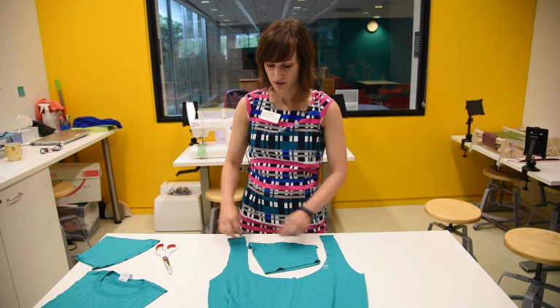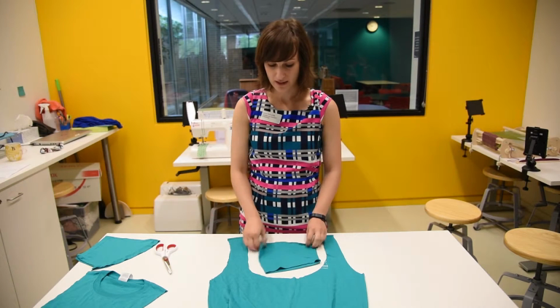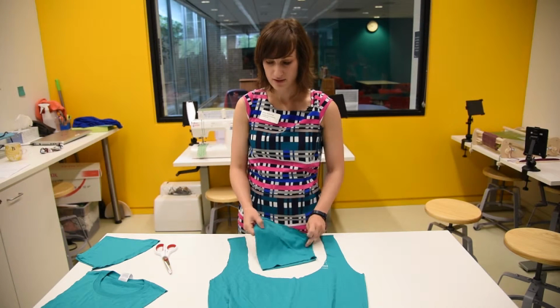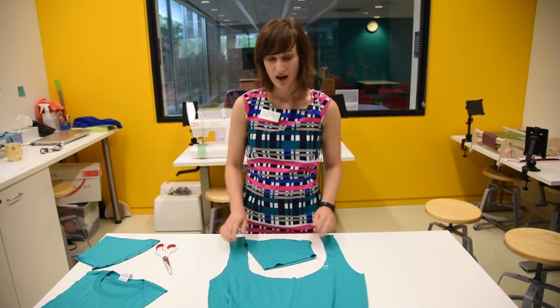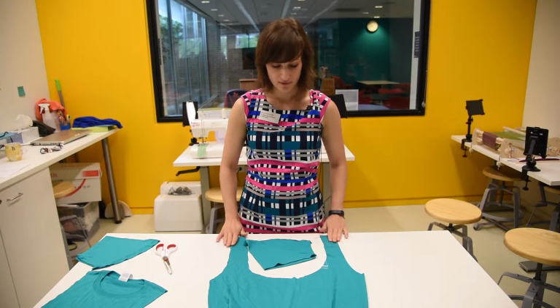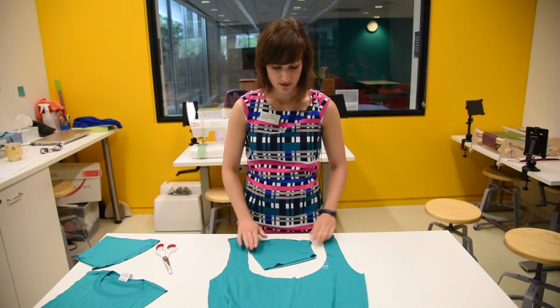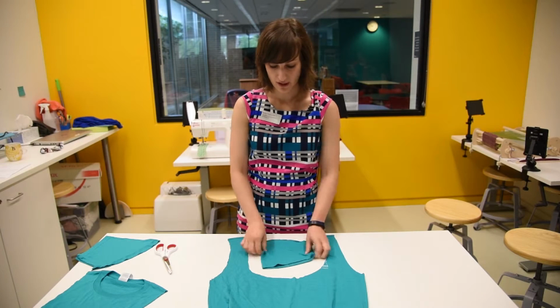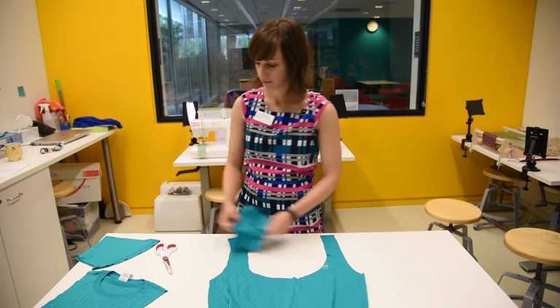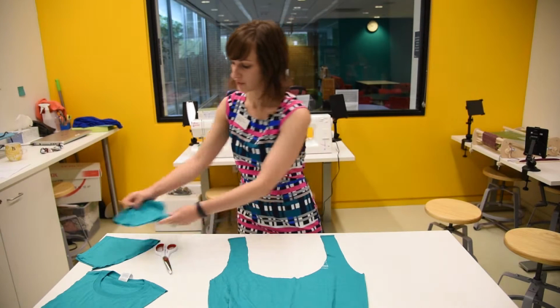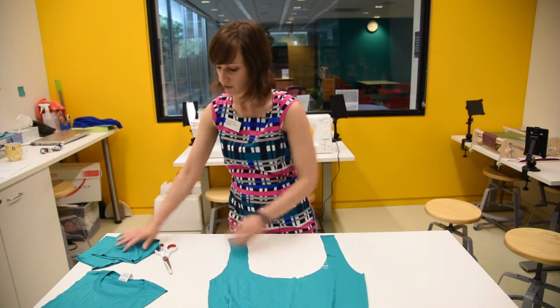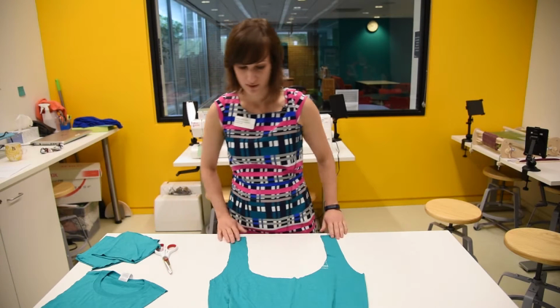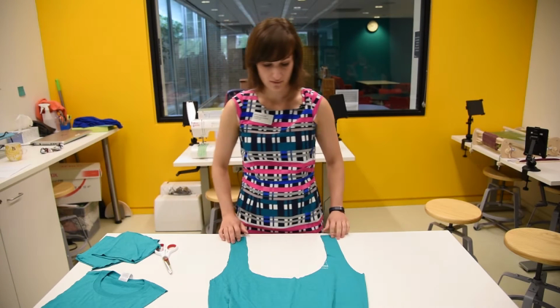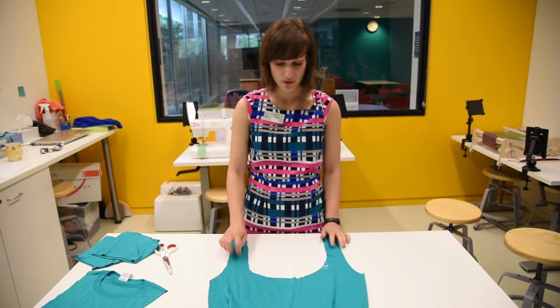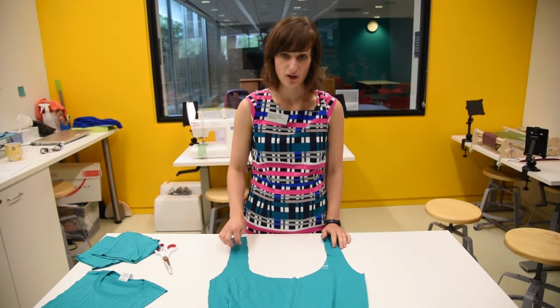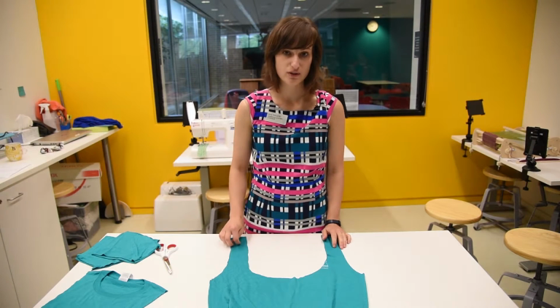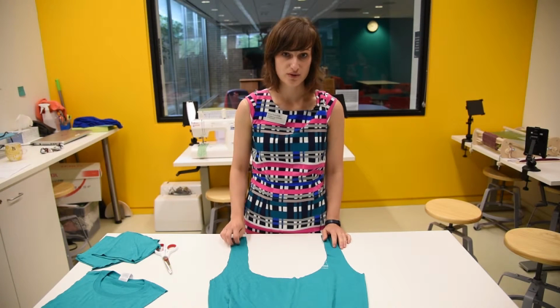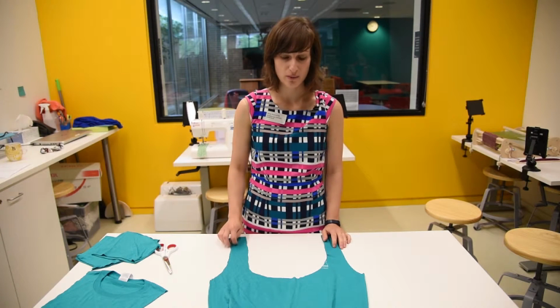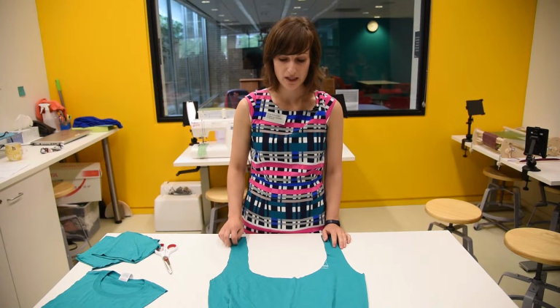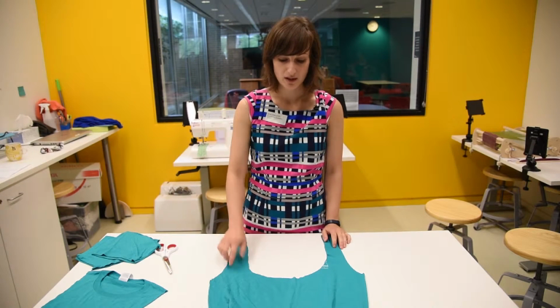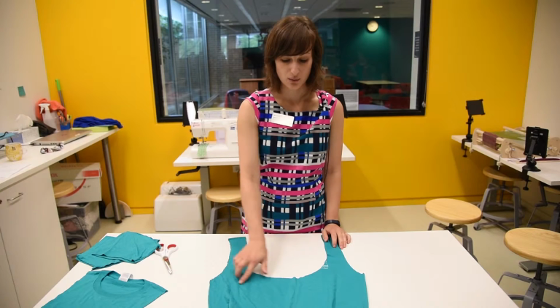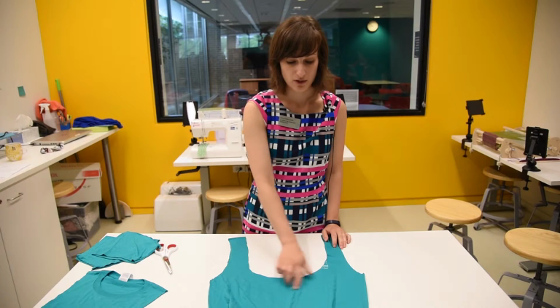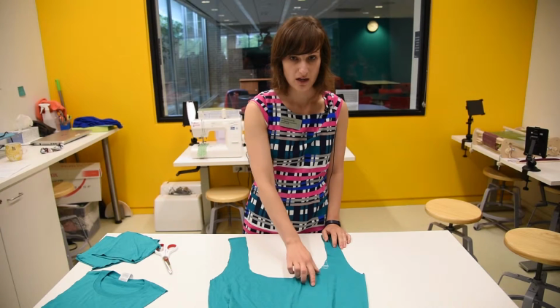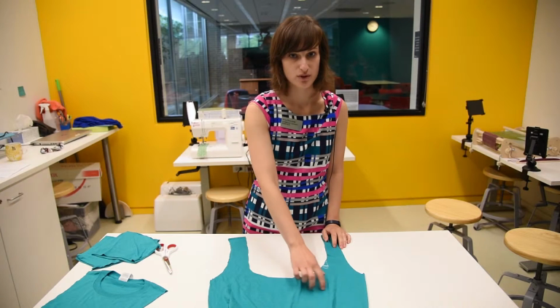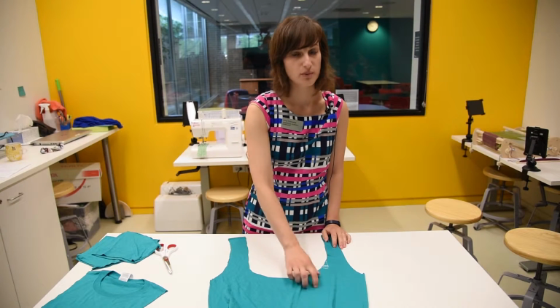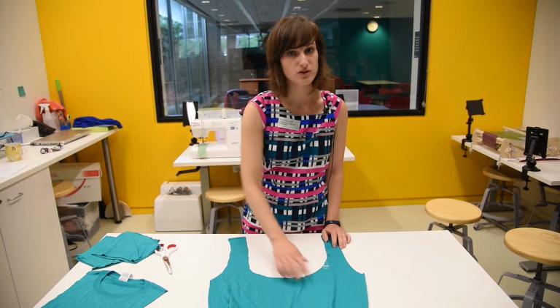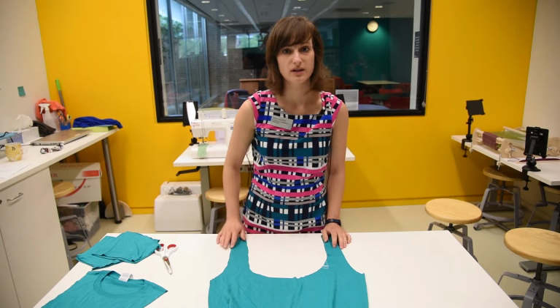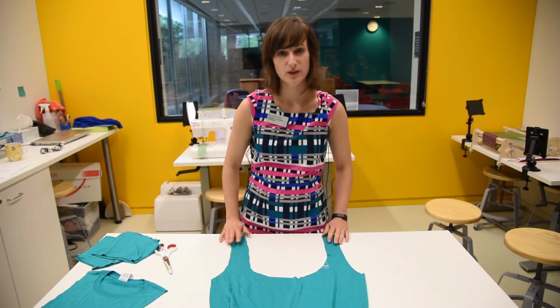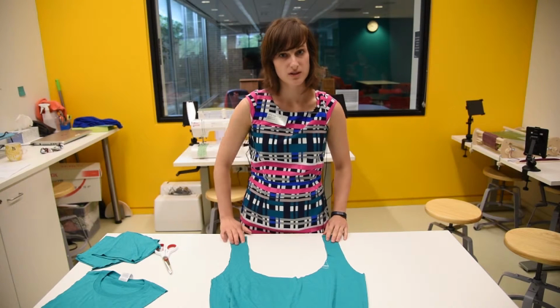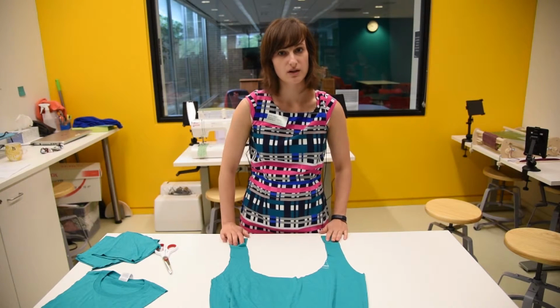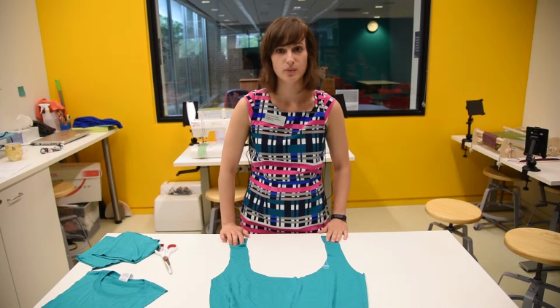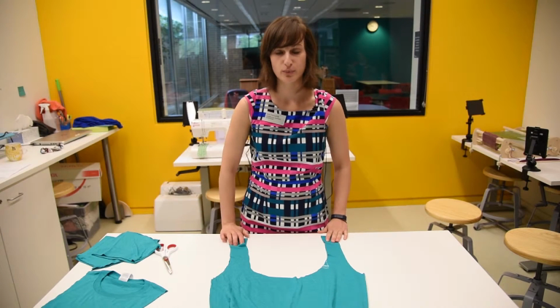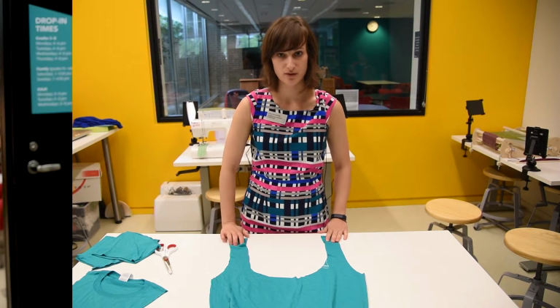I prefer to leave that off, but you're welcome to give it a try. You can also use fabric paint to write your name or to draw pictures on it as well, just to make it a little bit more personalized.